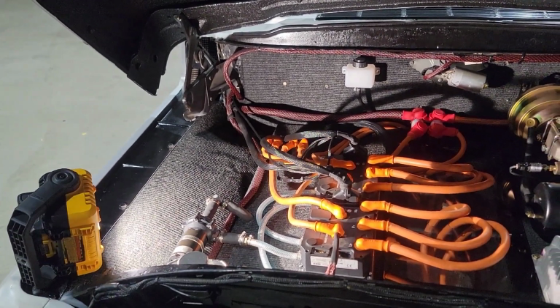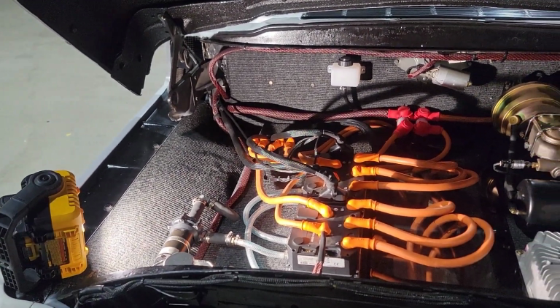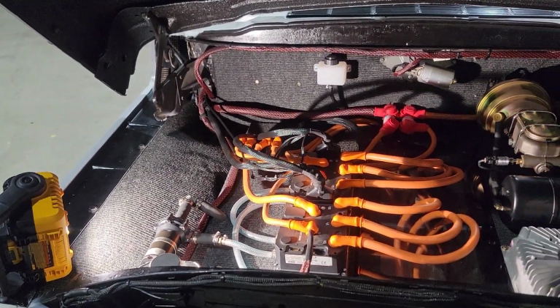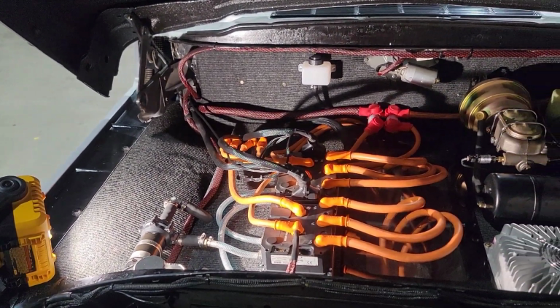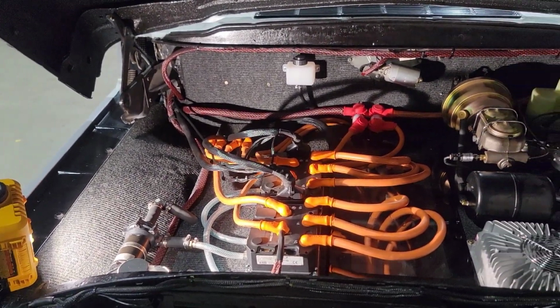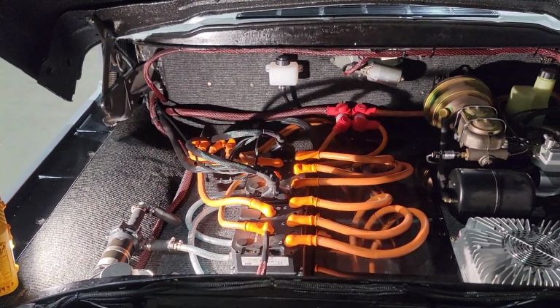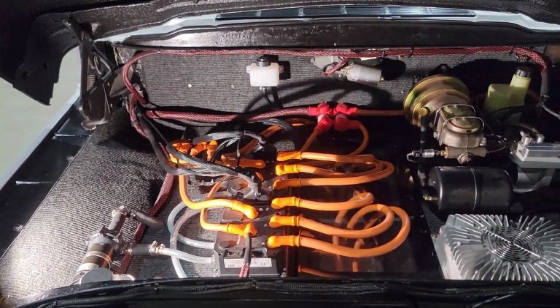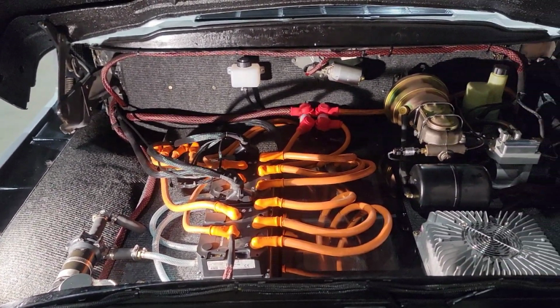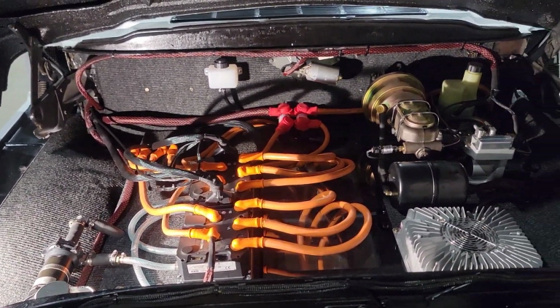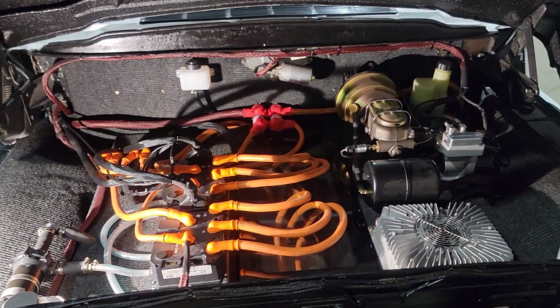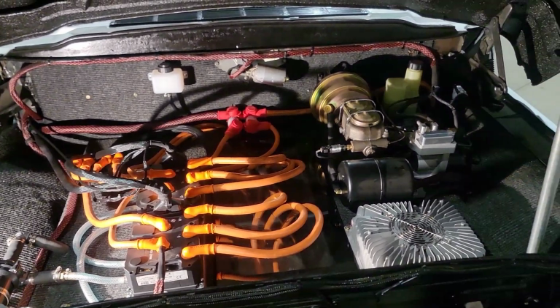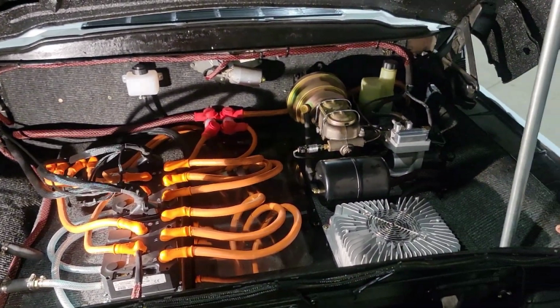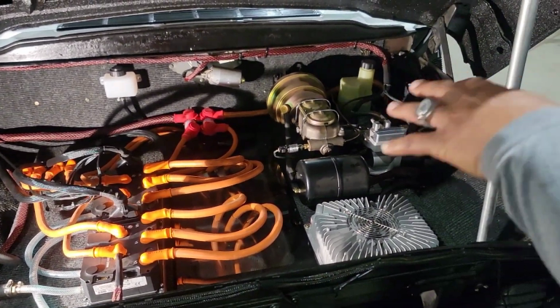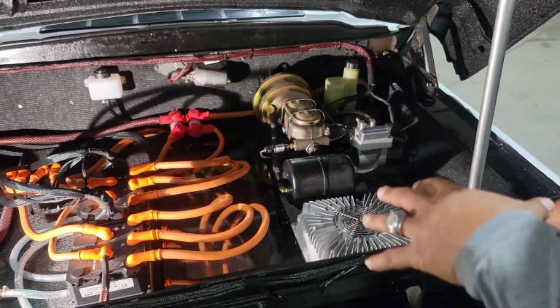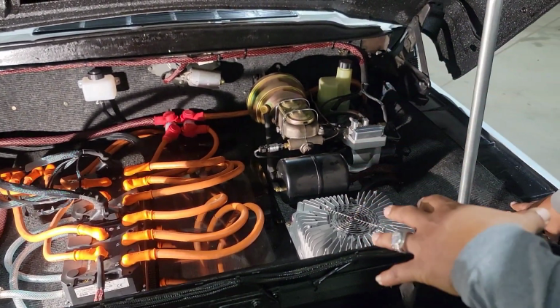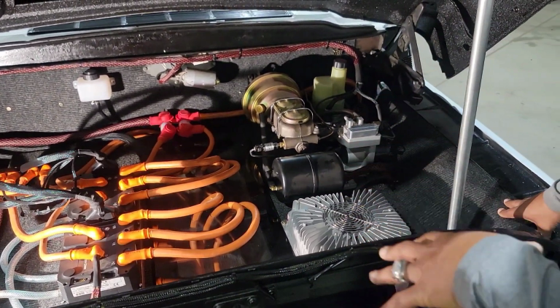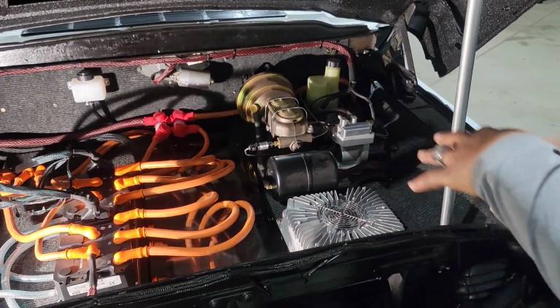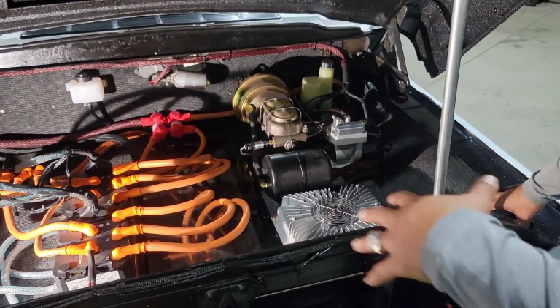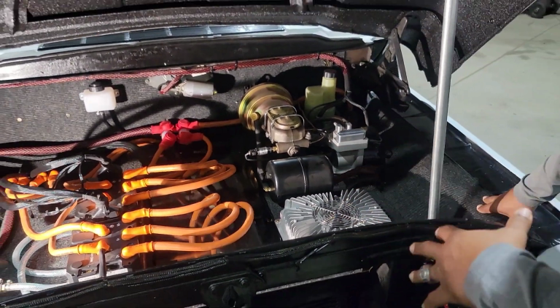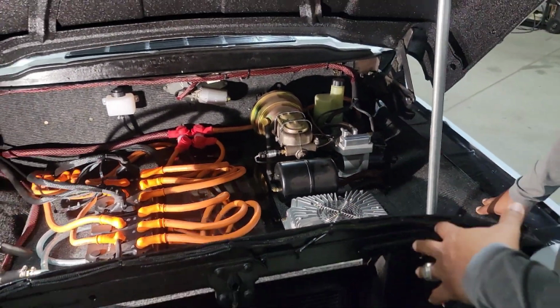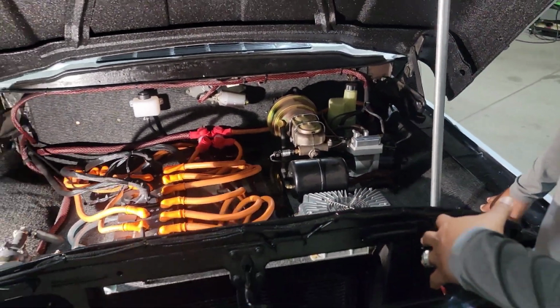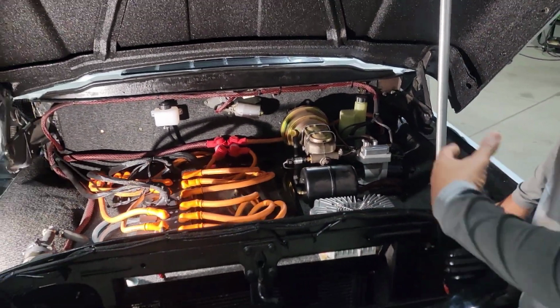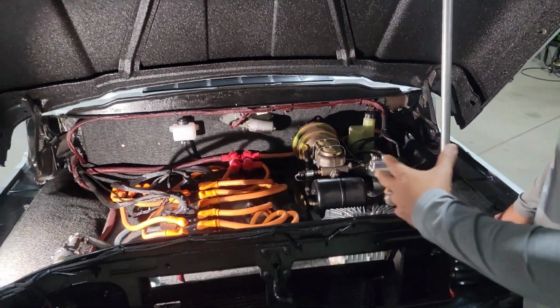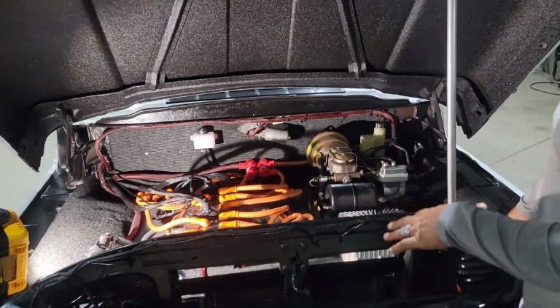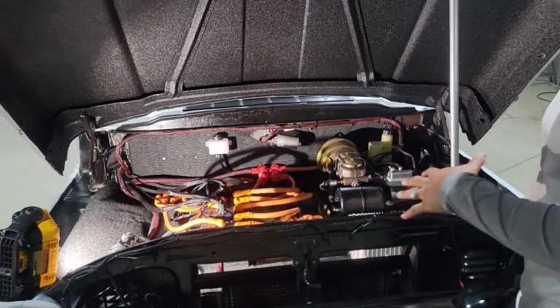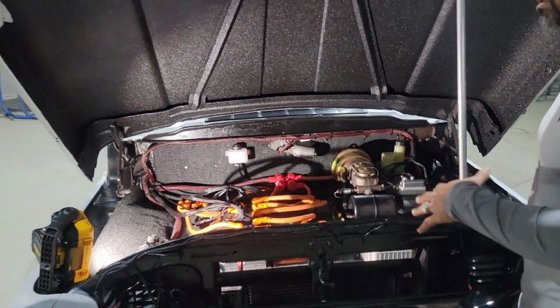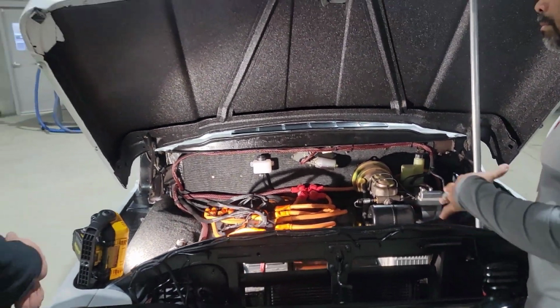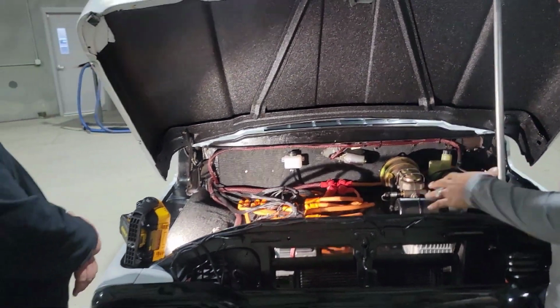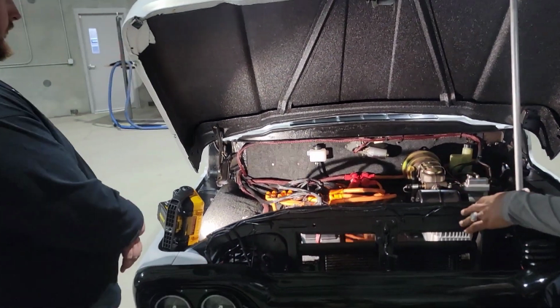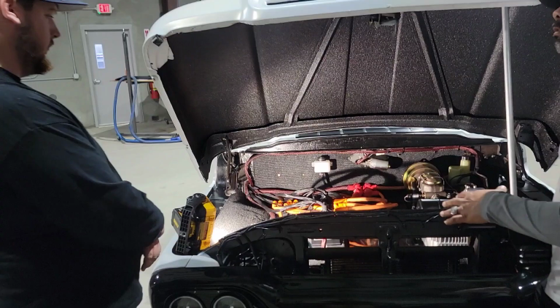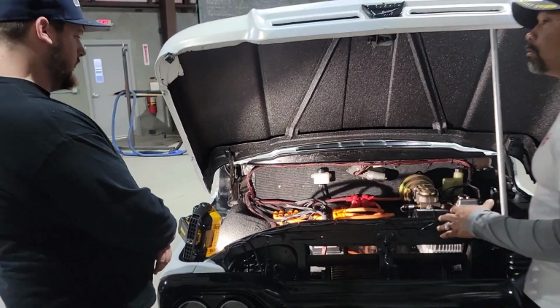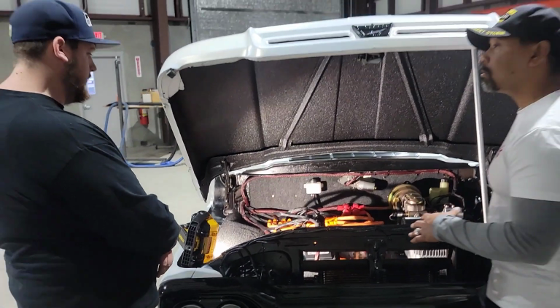How does it feel as far as all the necessities that you need in the truck? Everything runs good. I mean, you get a good feel for the vehicle.